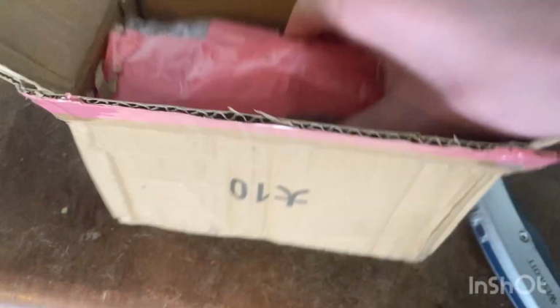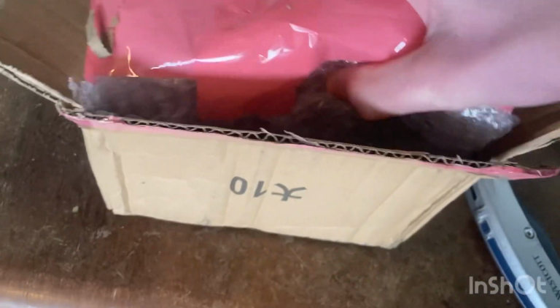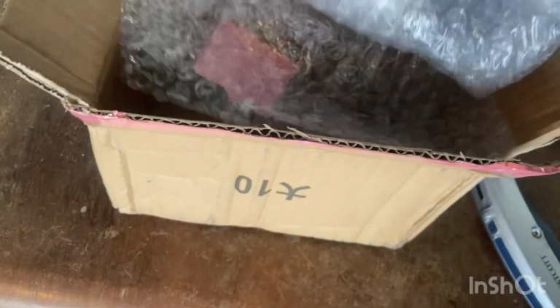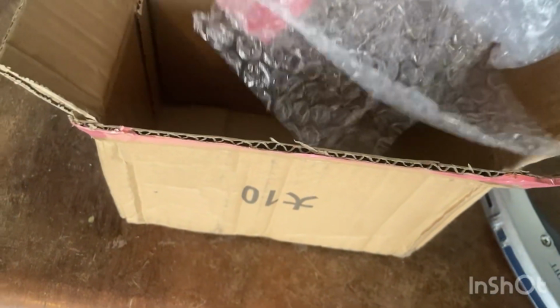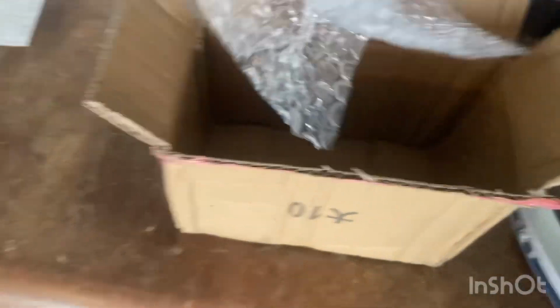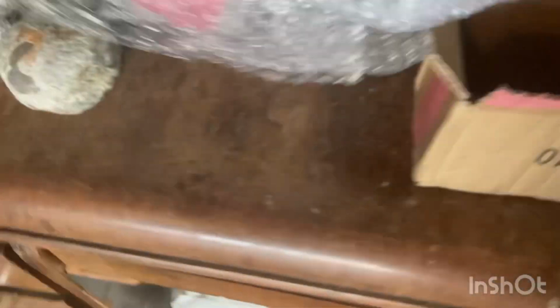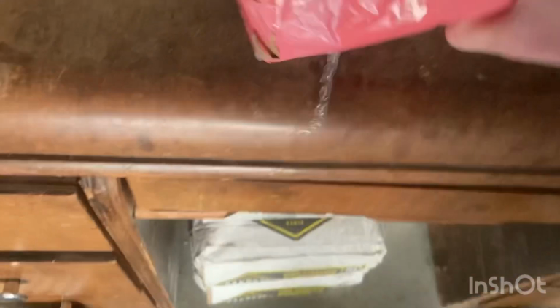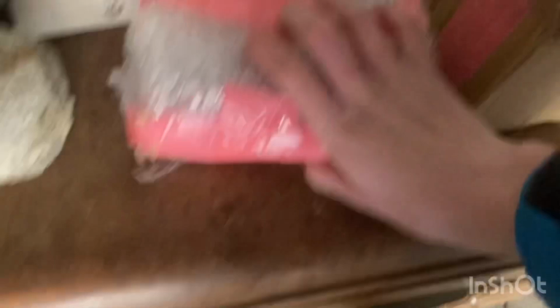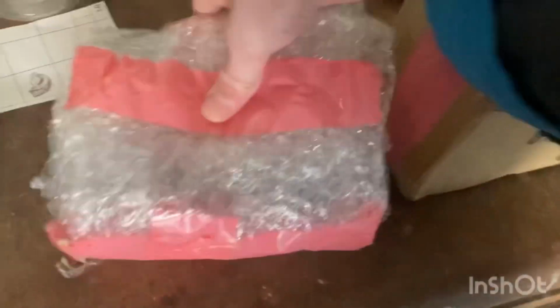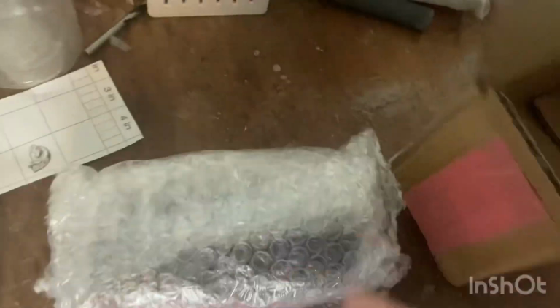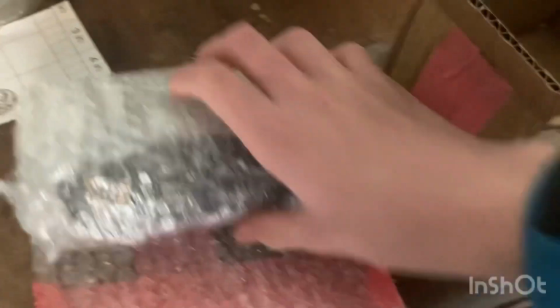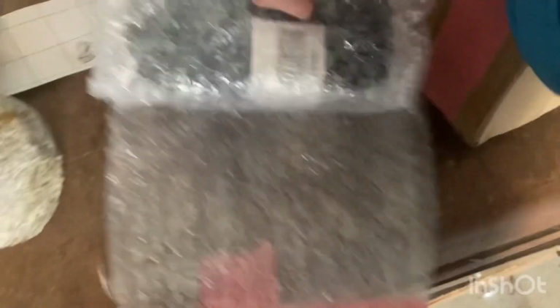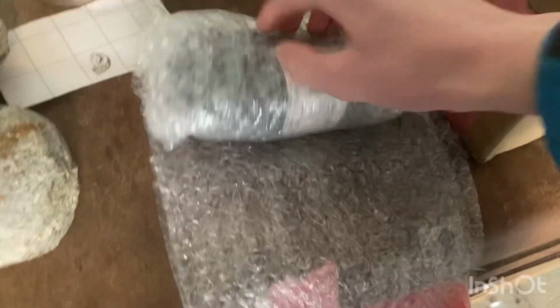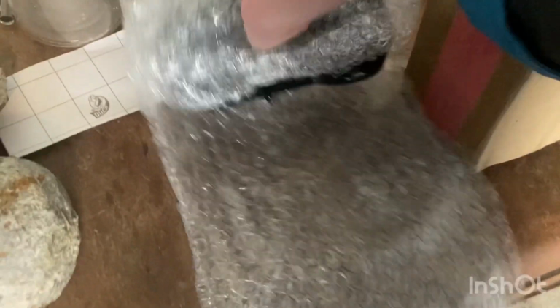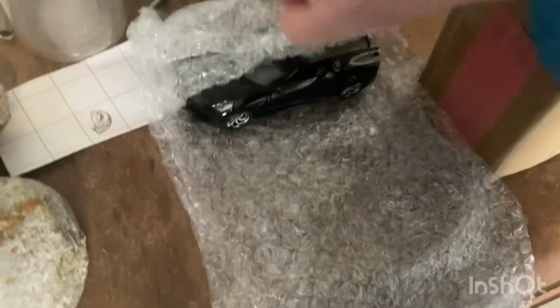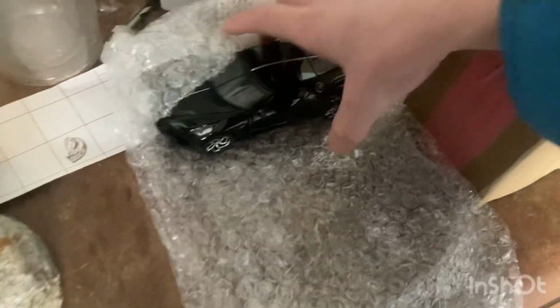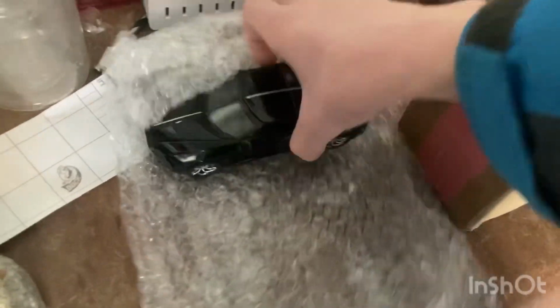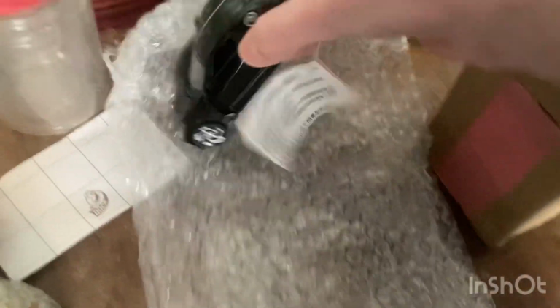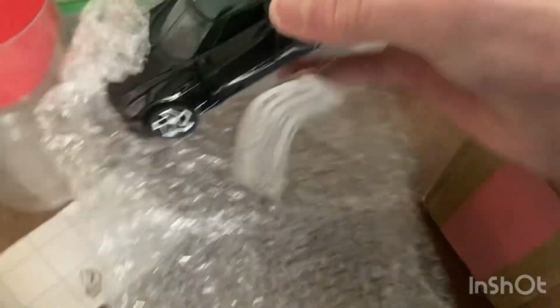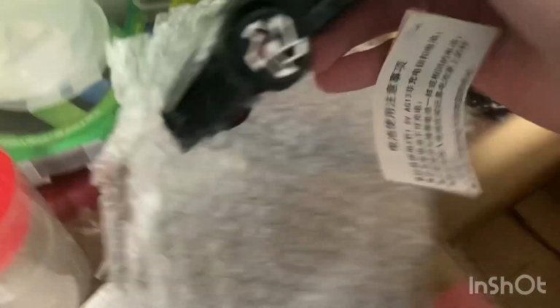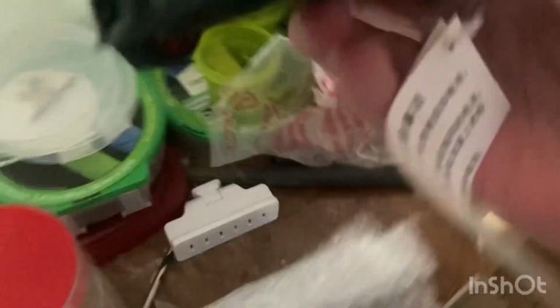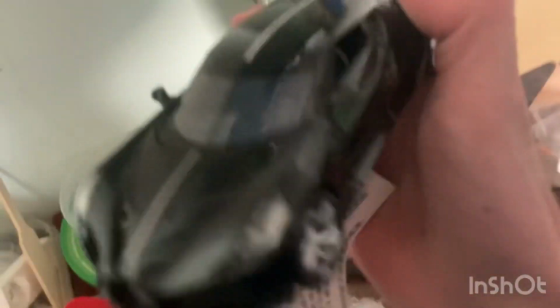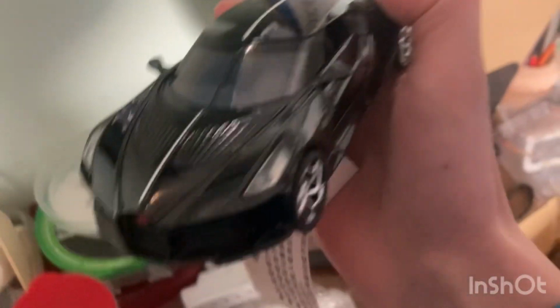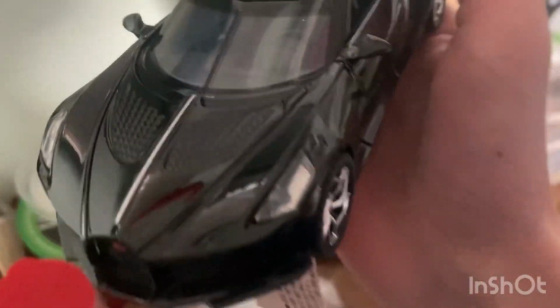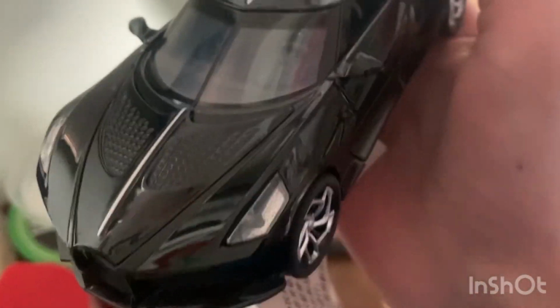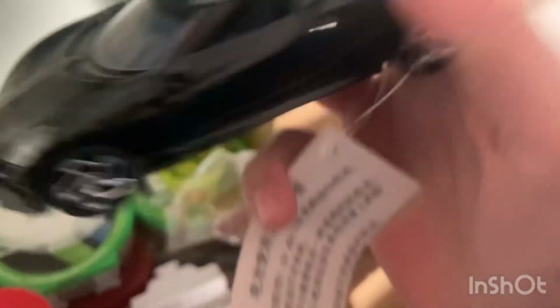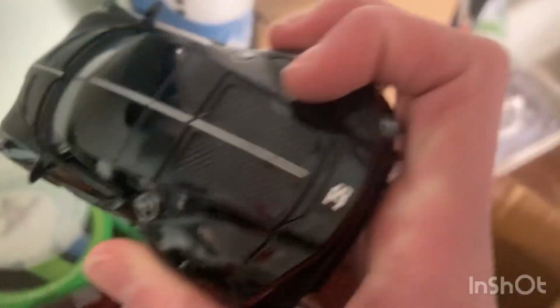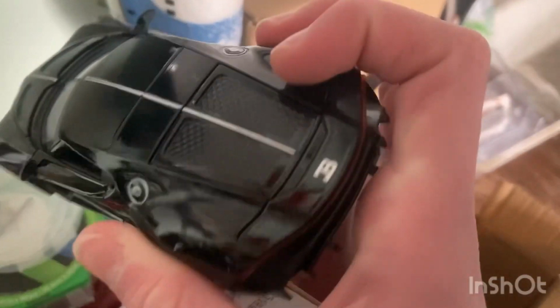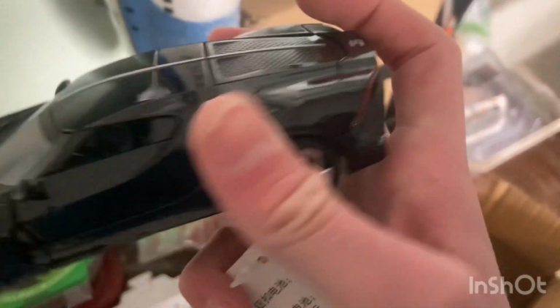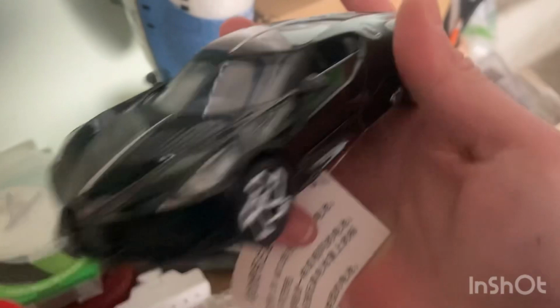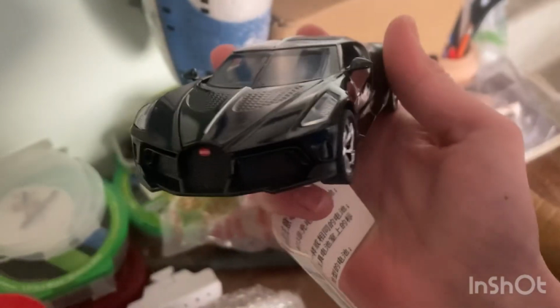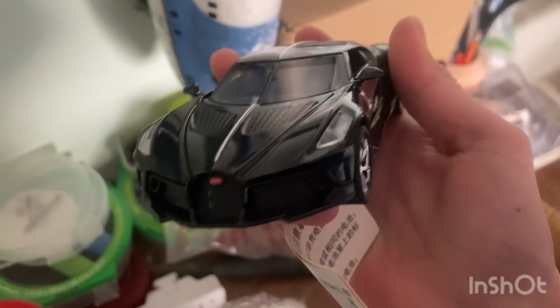No way! Here we go guys — the Bugatti La Voiture Noire. This thing is absolutely killer. It is so cool guys.